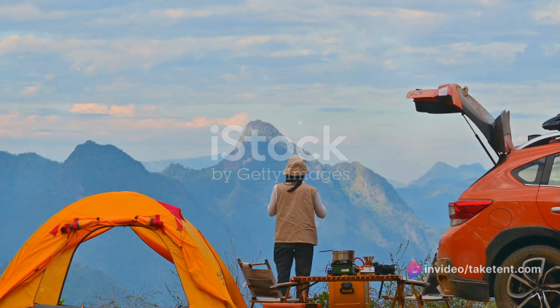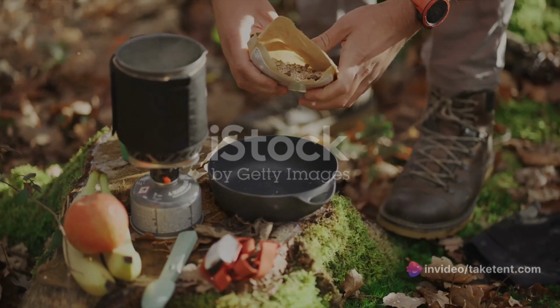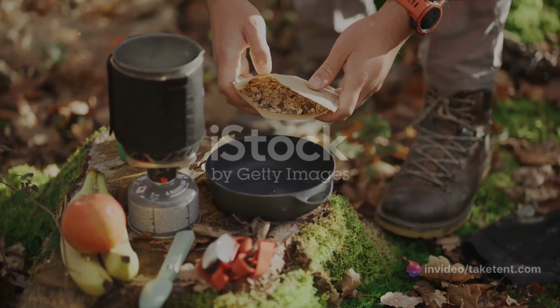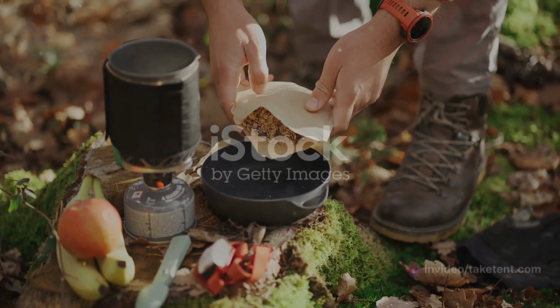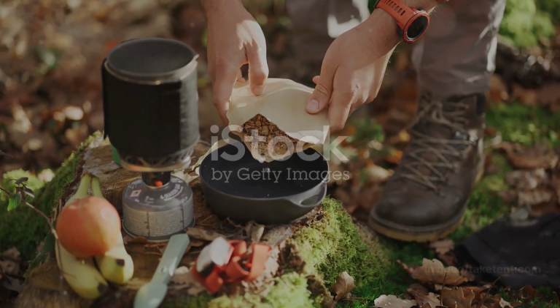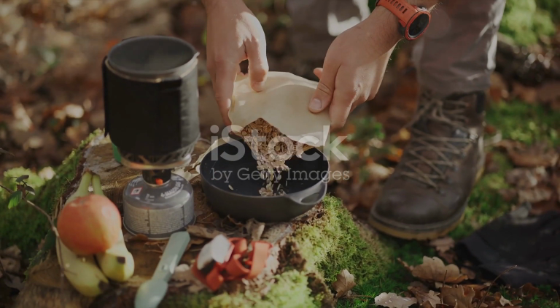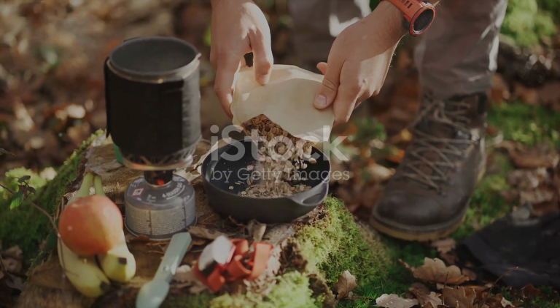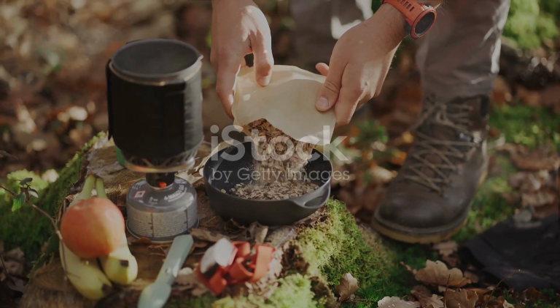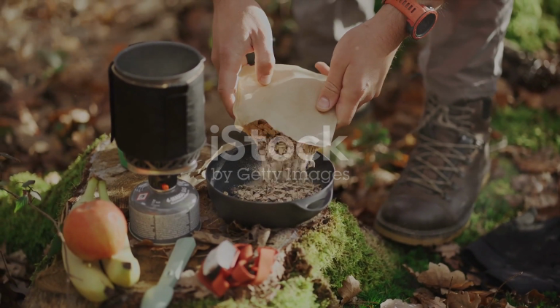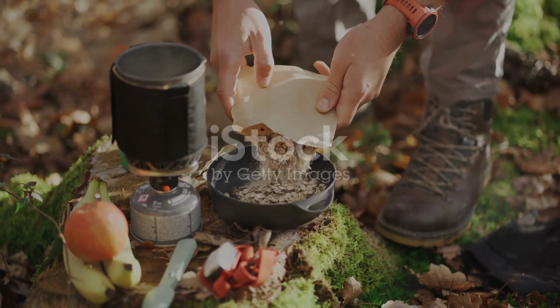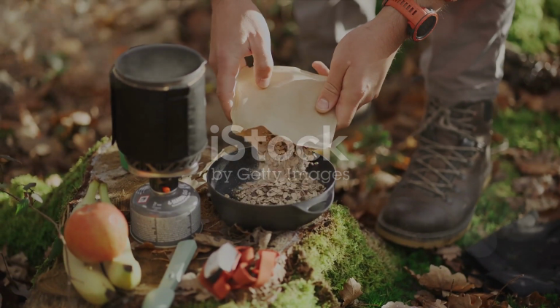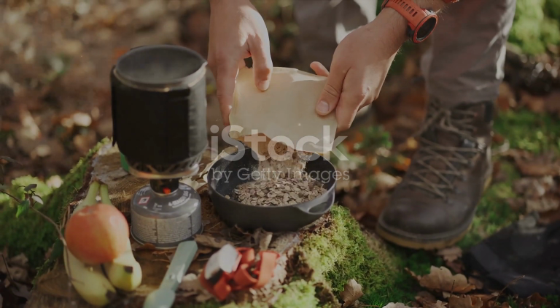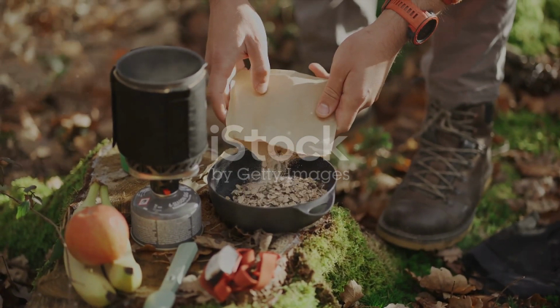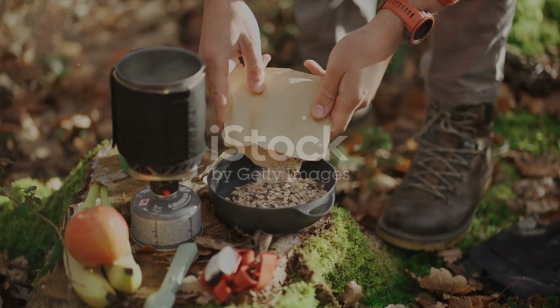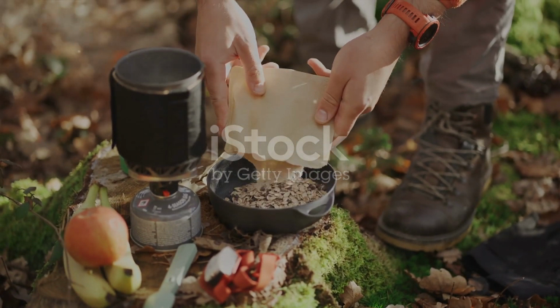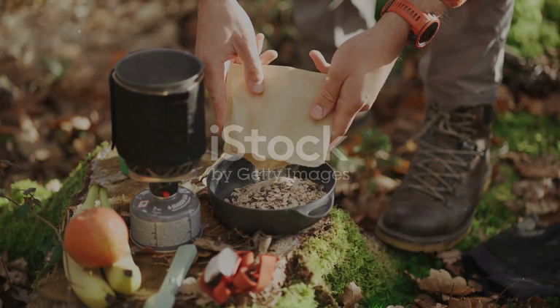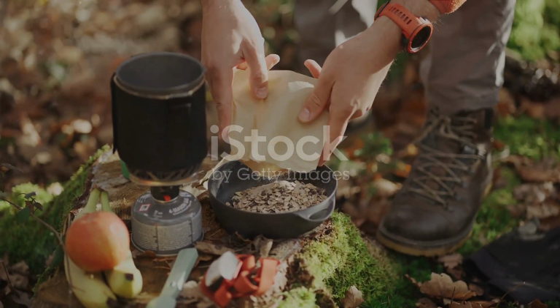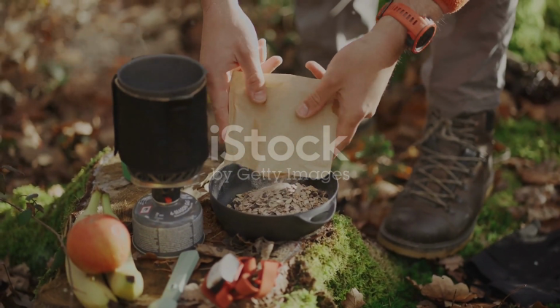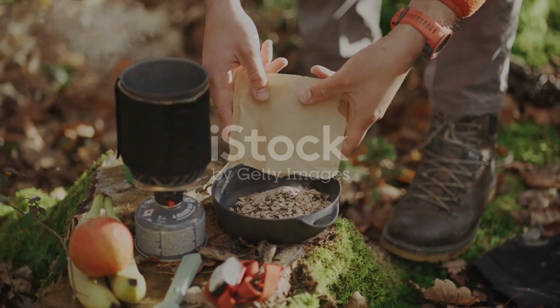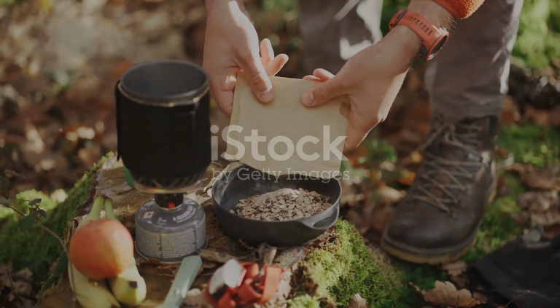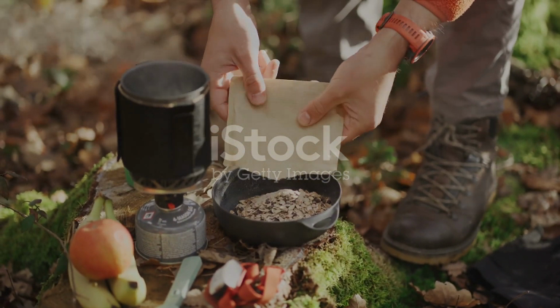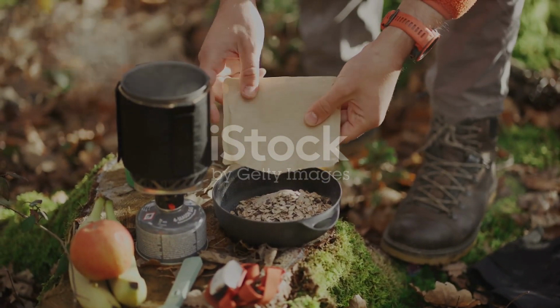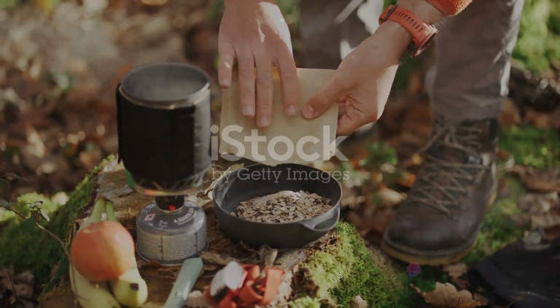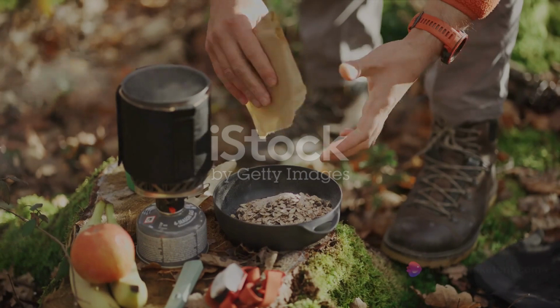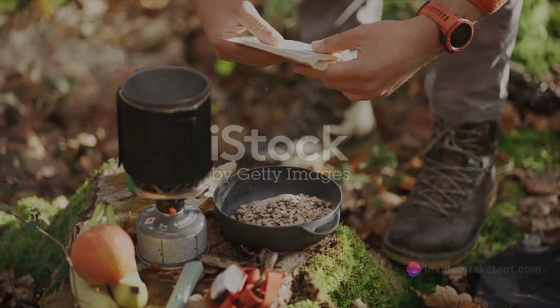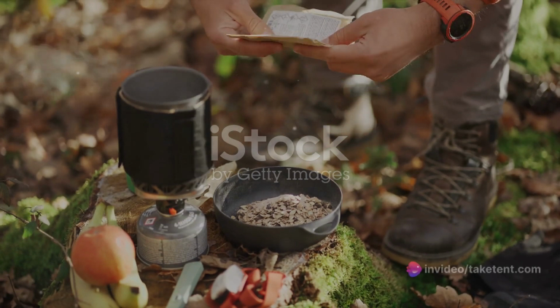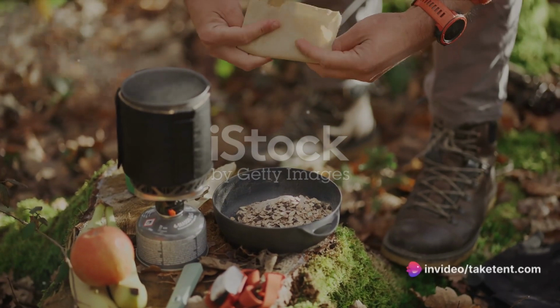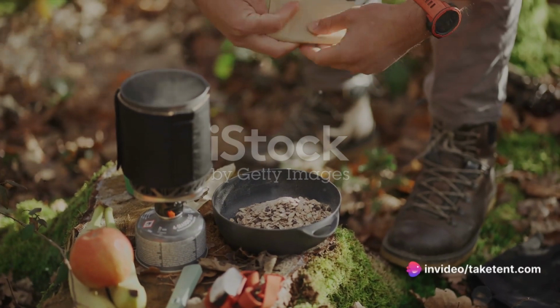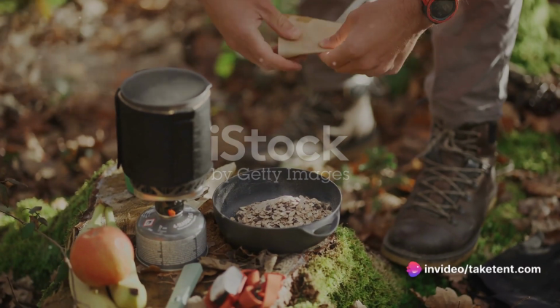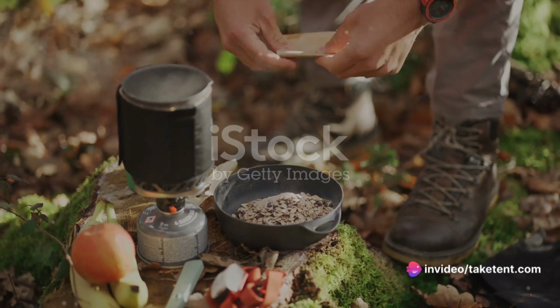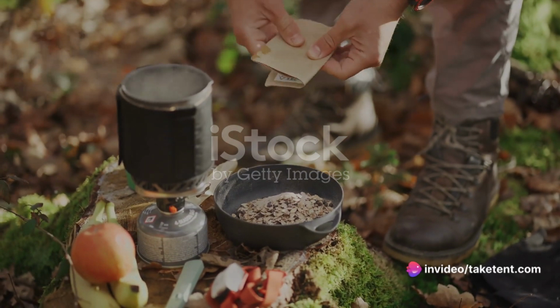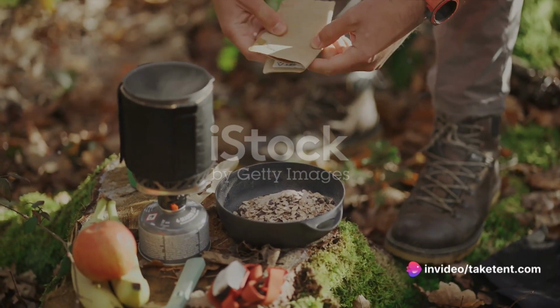Remember, the key is to keep things interesting by experimenting with different breakfast options, such as sugared cereals, protein cookies, and locally available granola mixes.